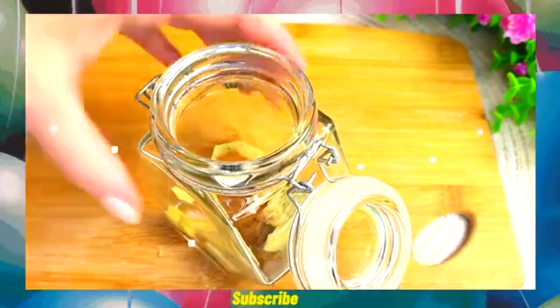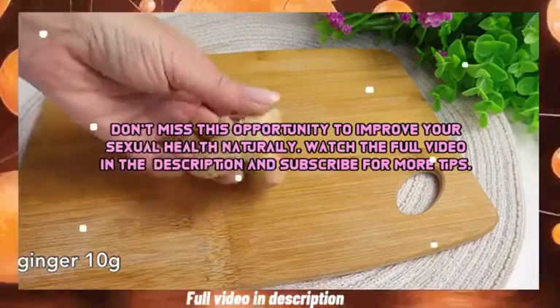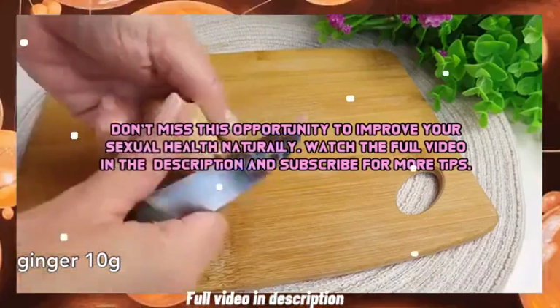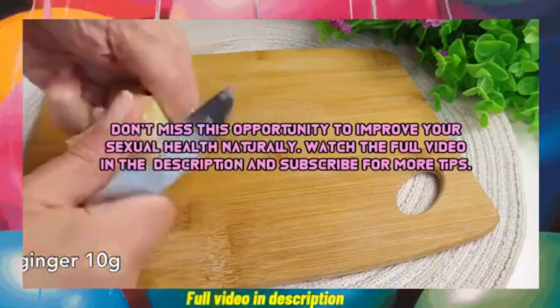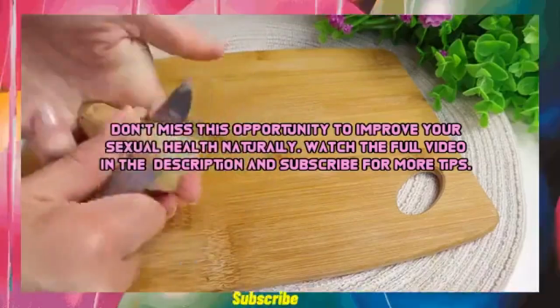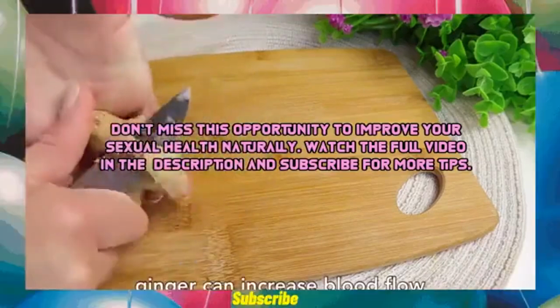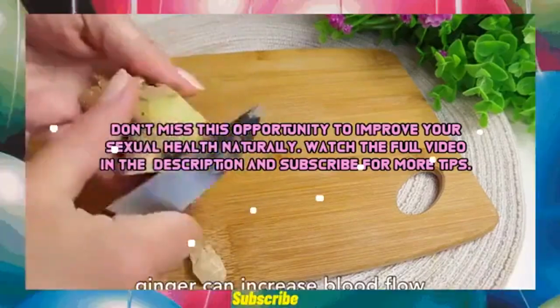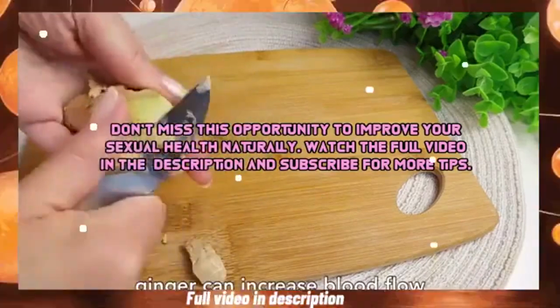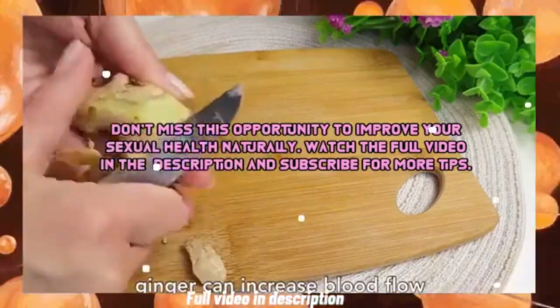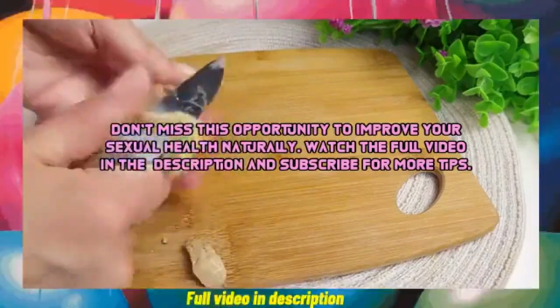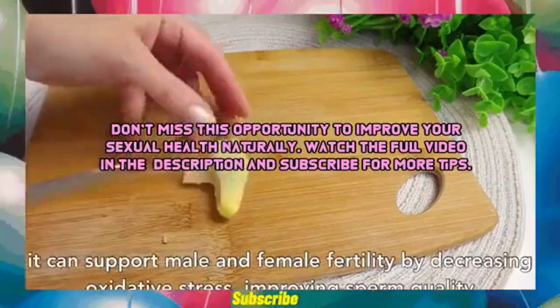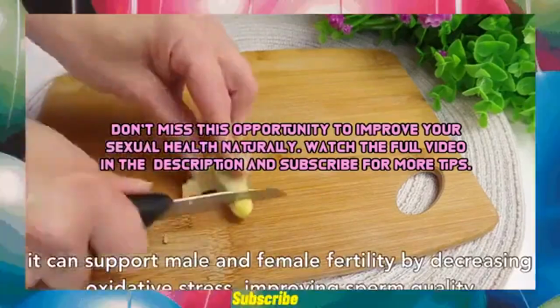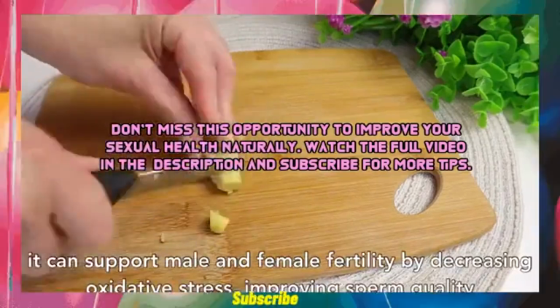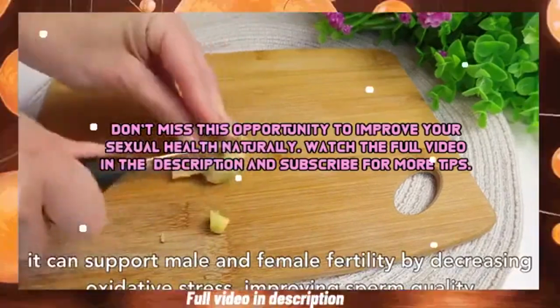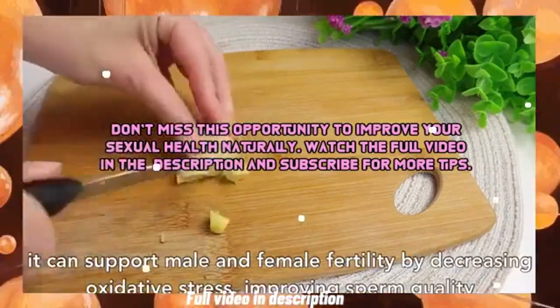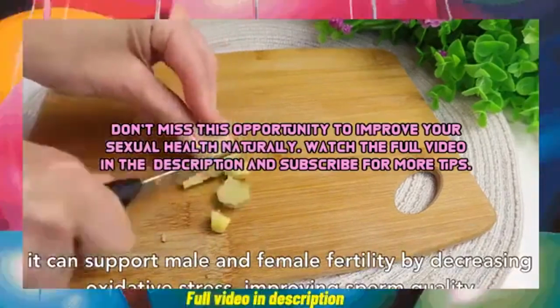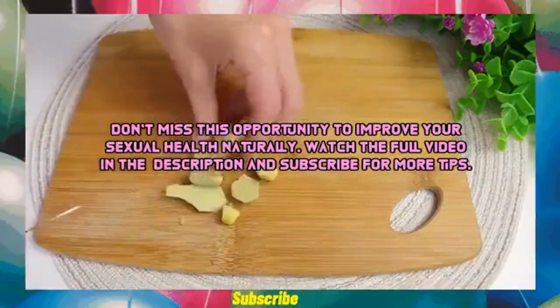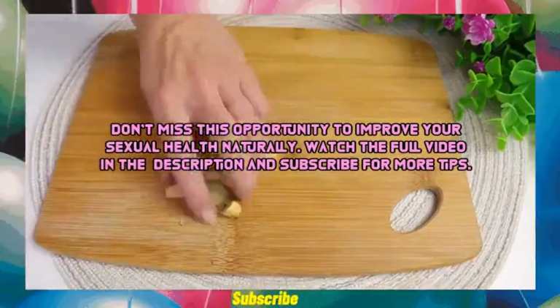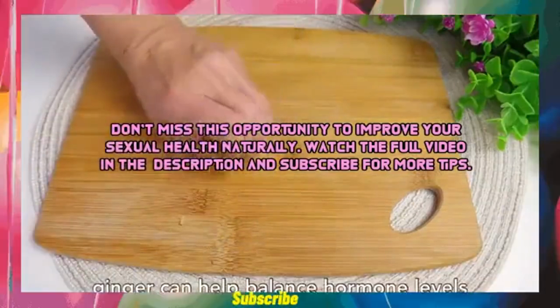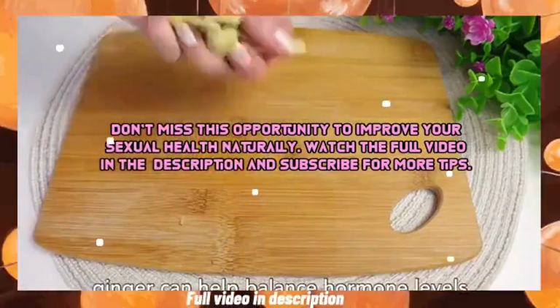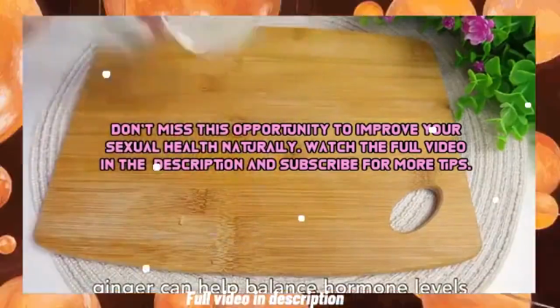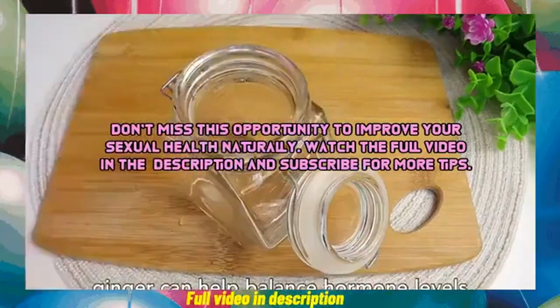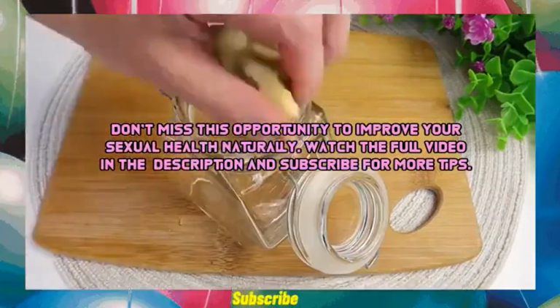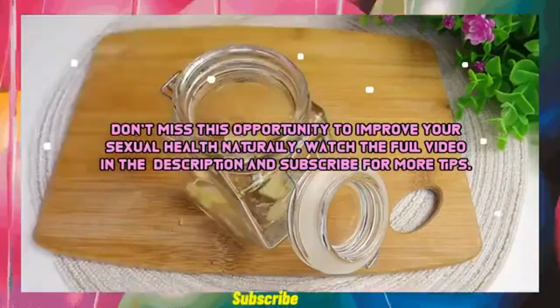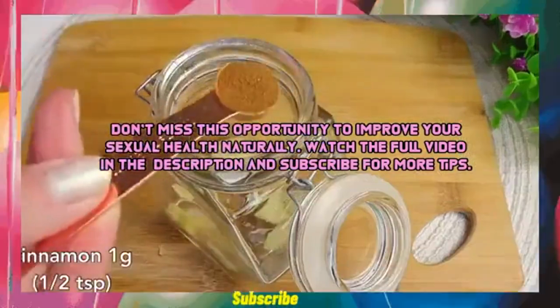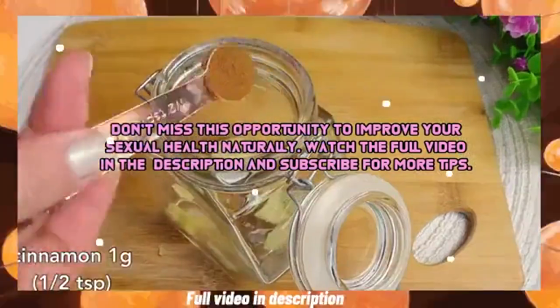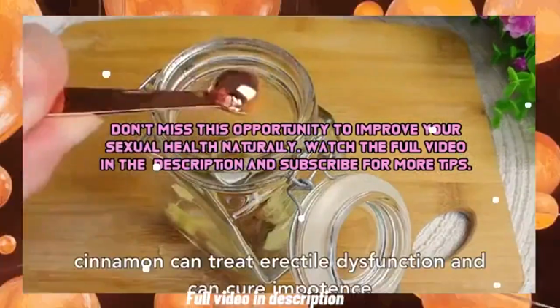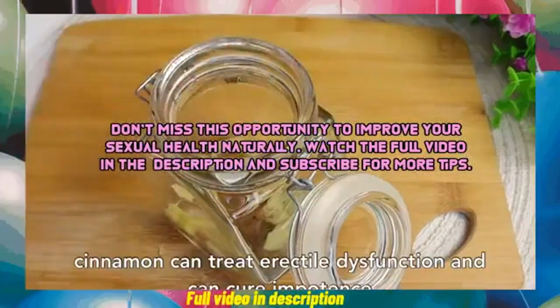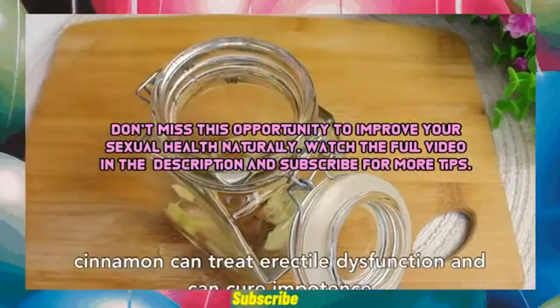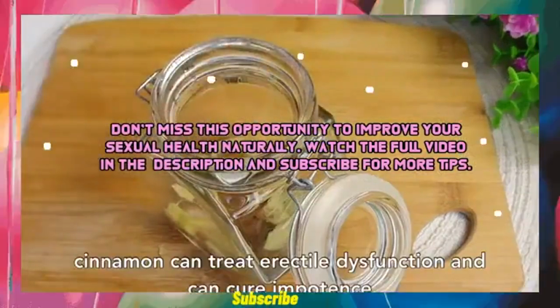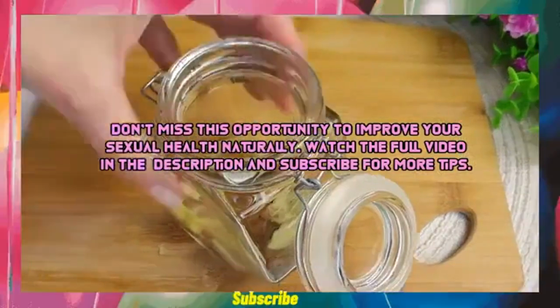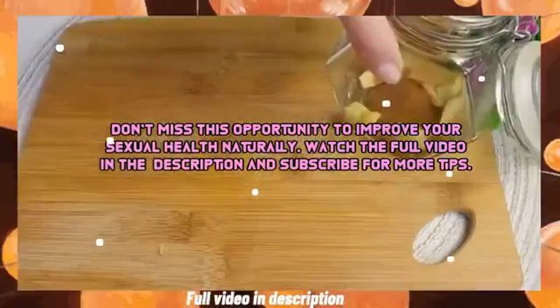Don't miss this opportunity to improve your sexual health naturally. Watch the full video in the description and subscribe for more tips.